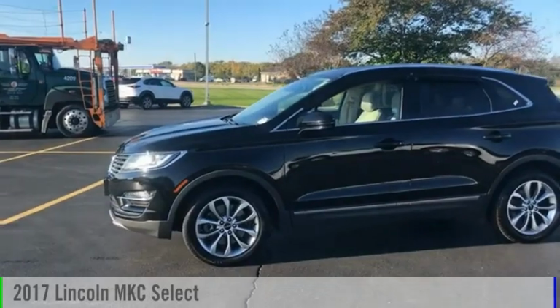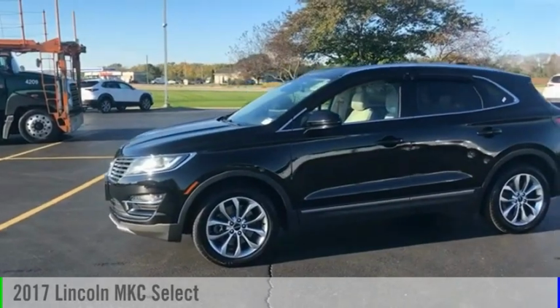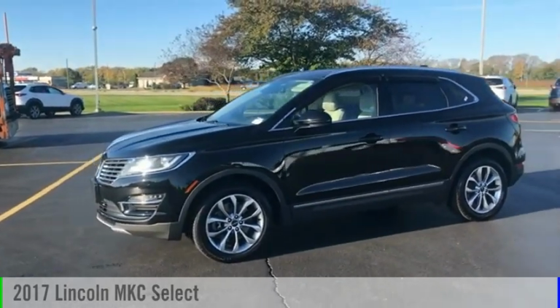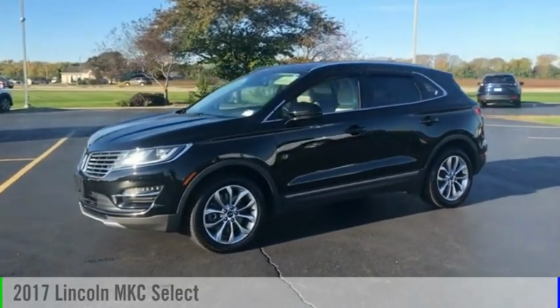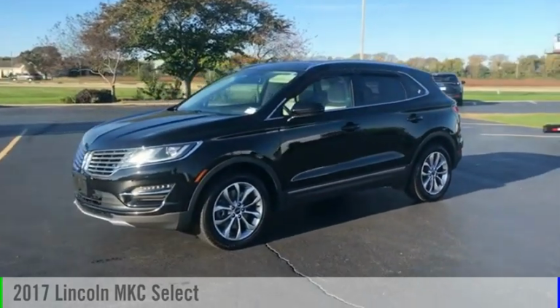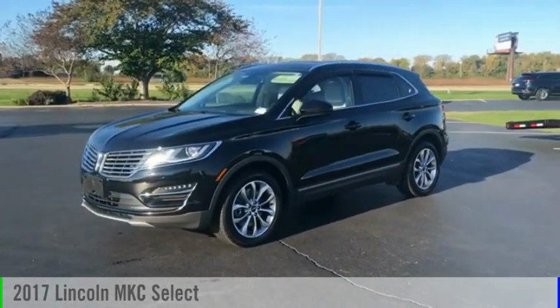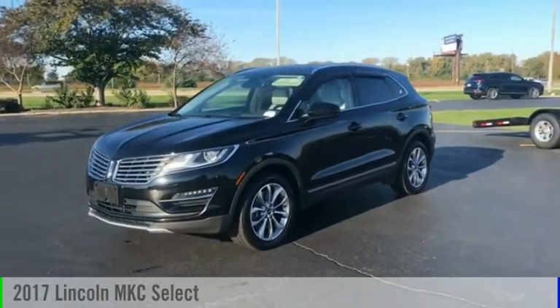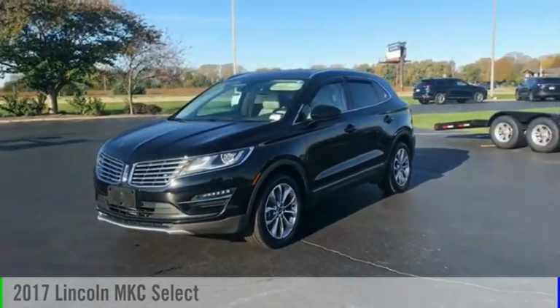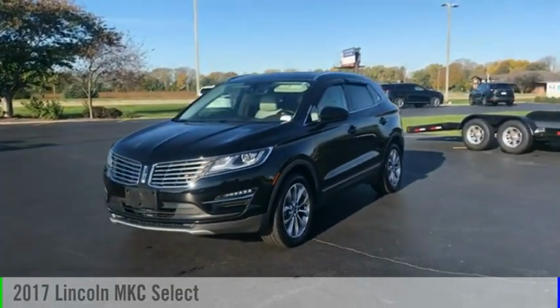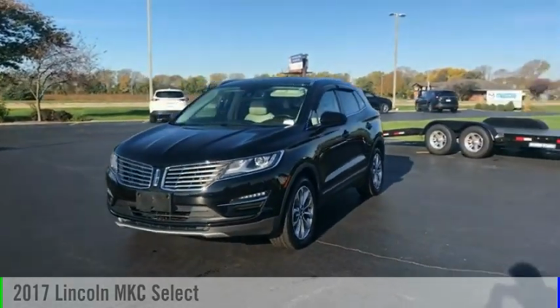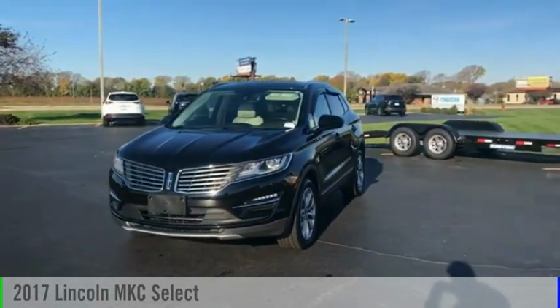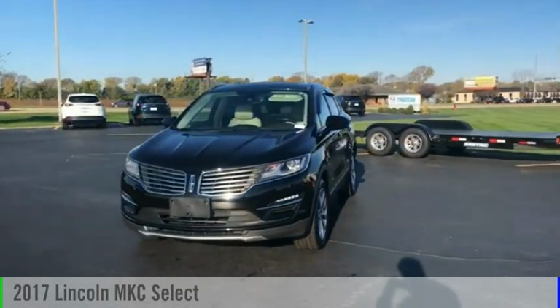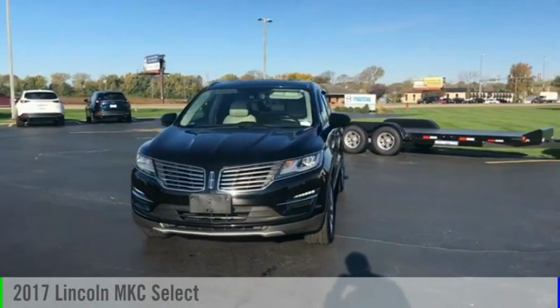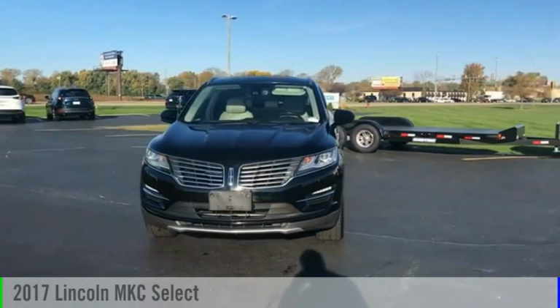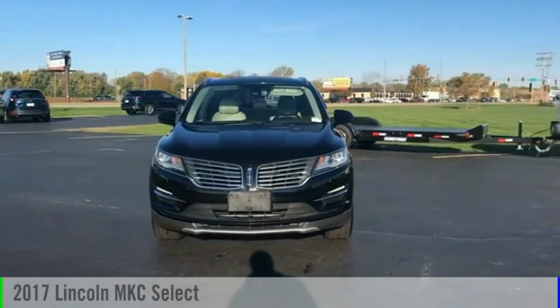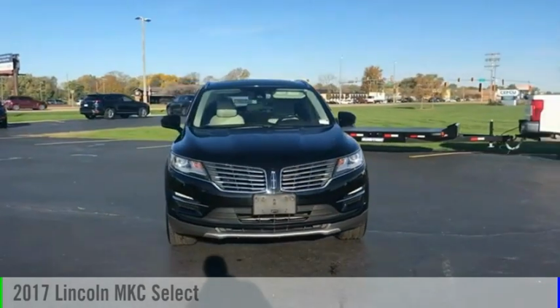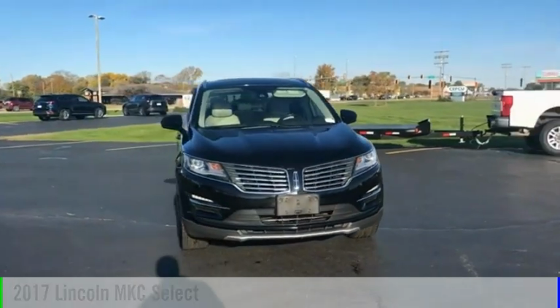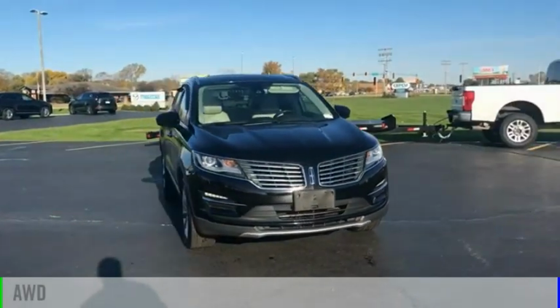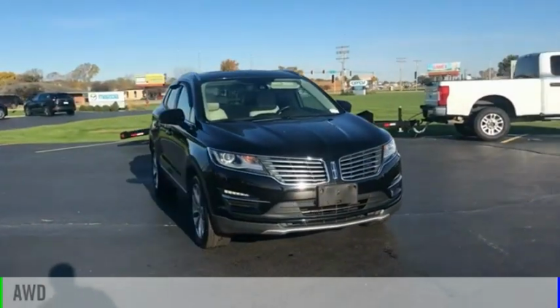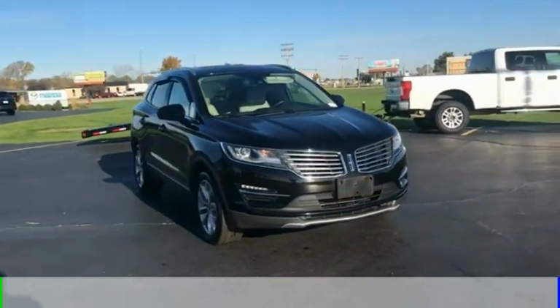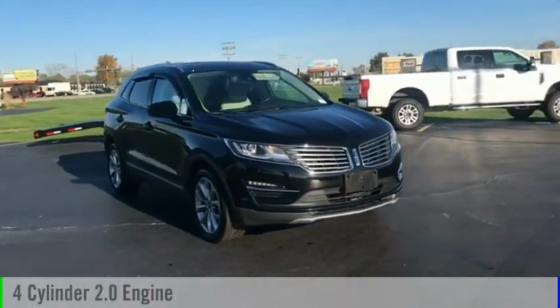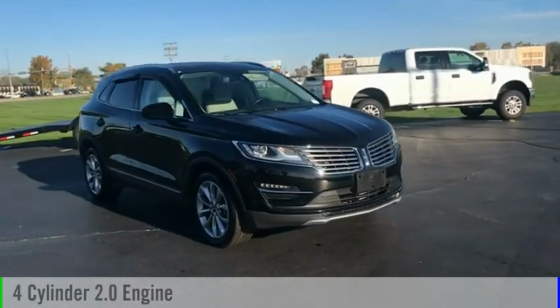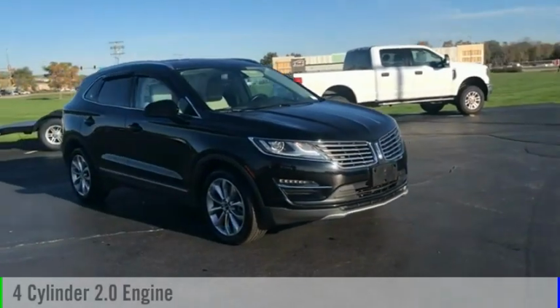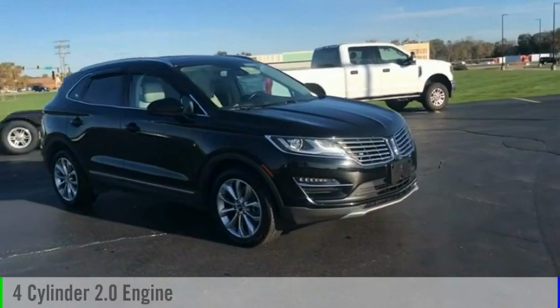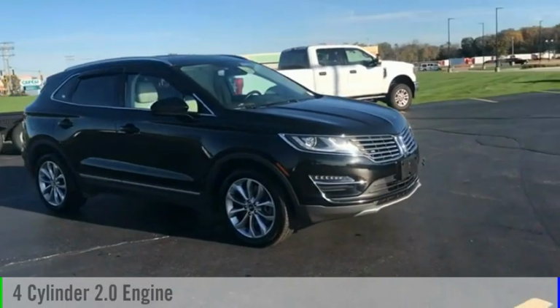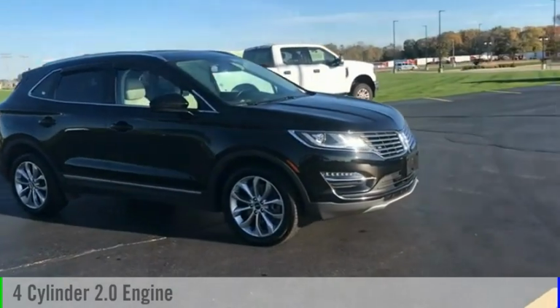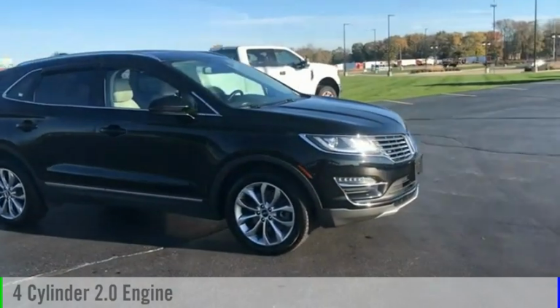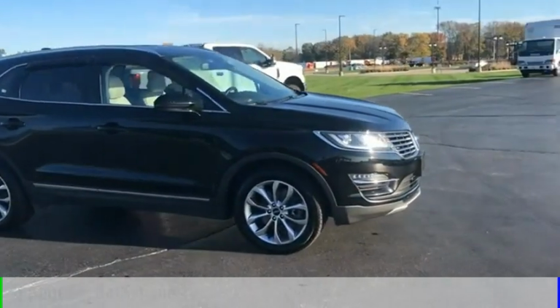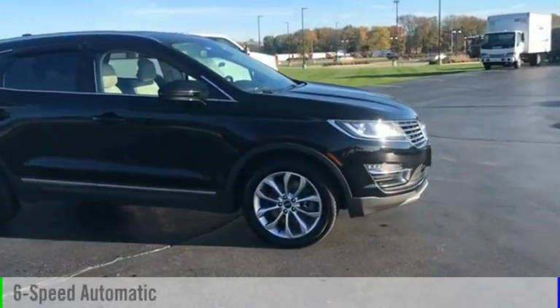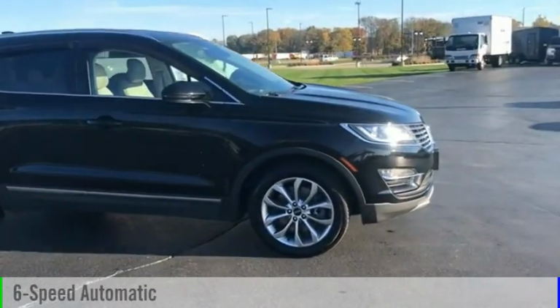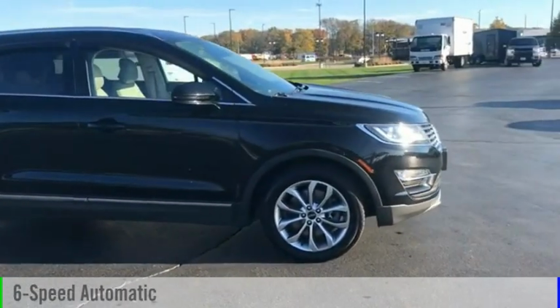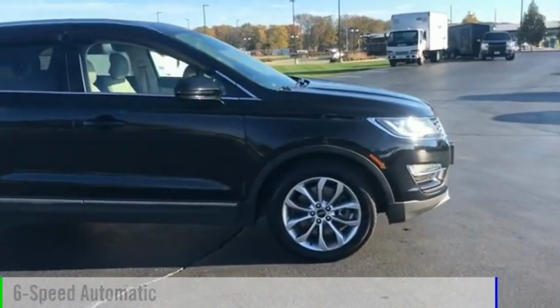Looking for the right vehicle? Check out the 2017 MKC. This vehicle is powered by an all-wheel drive, four-cylinder, 2.0-liter engine, and comes with a six-speed automatic transmission.